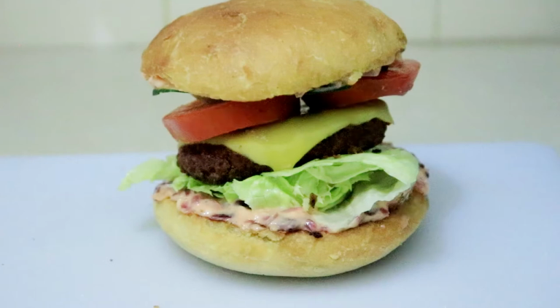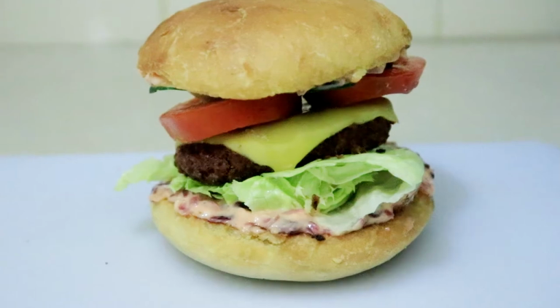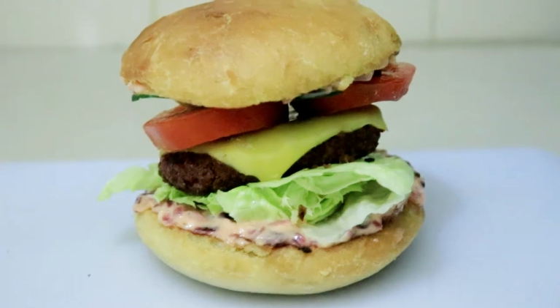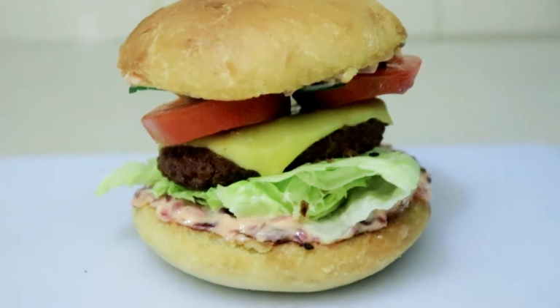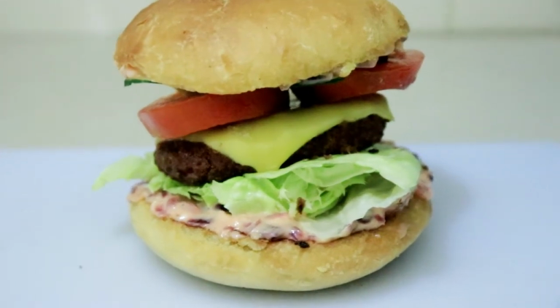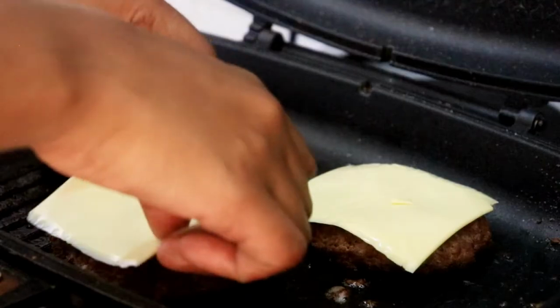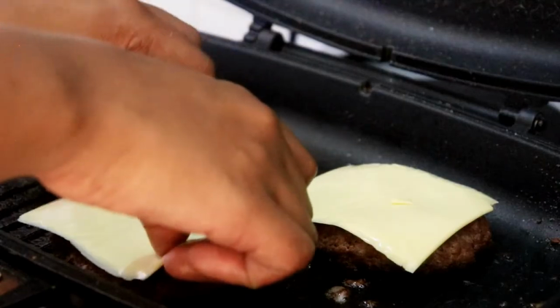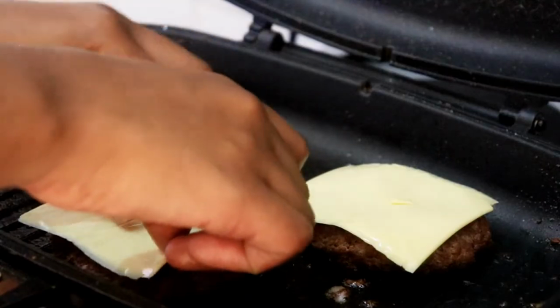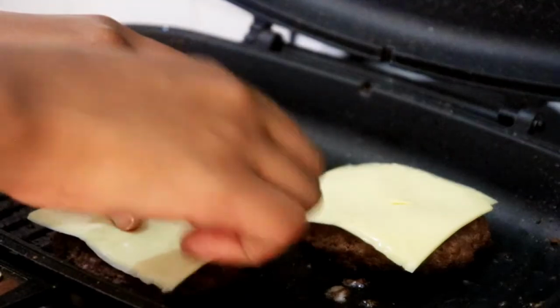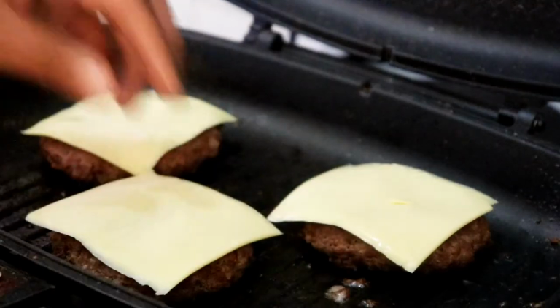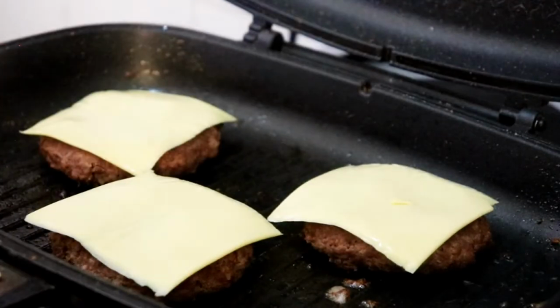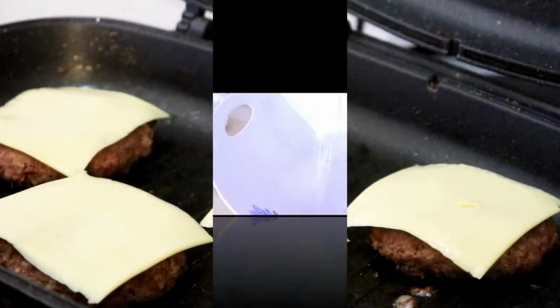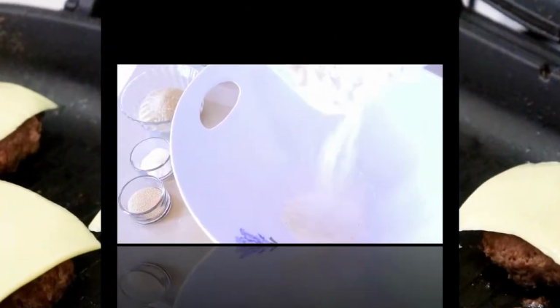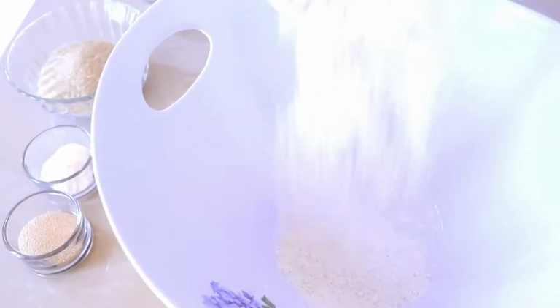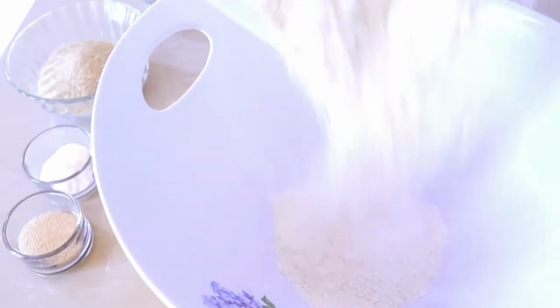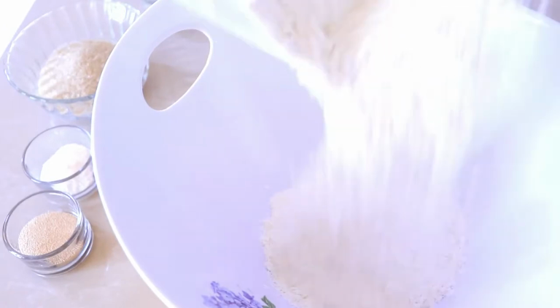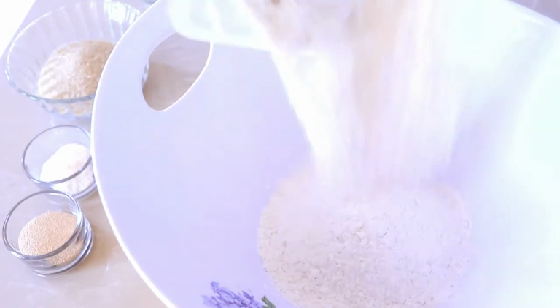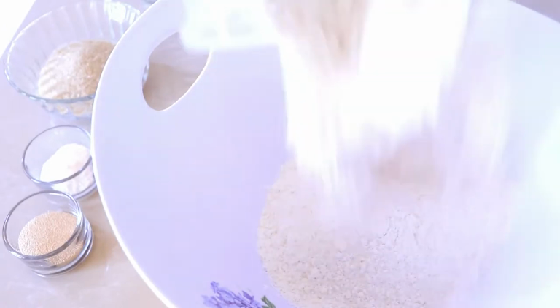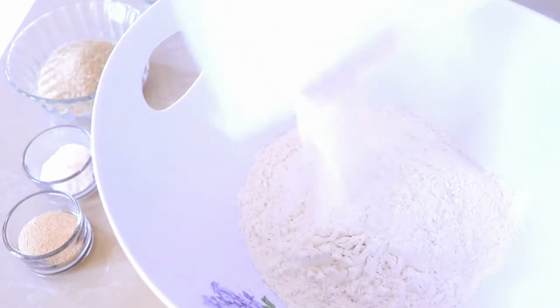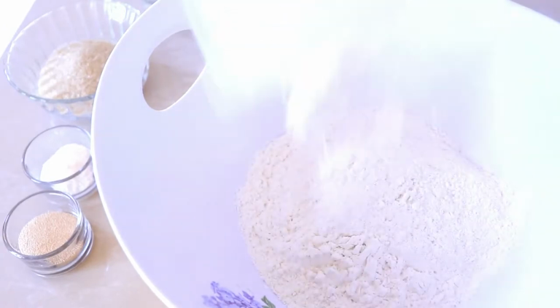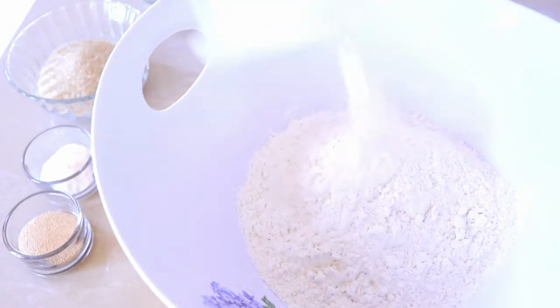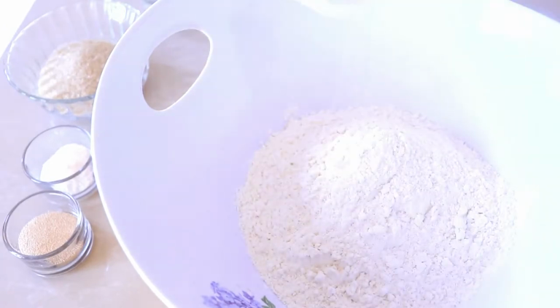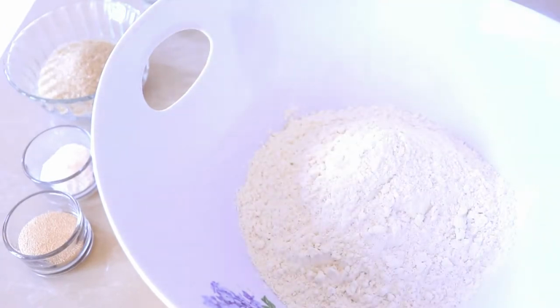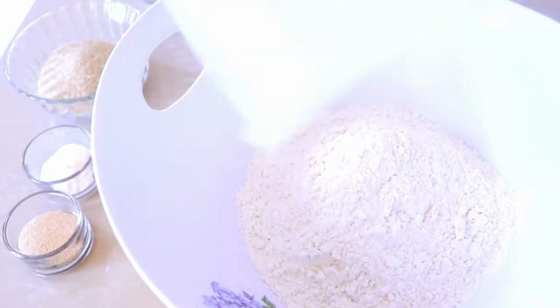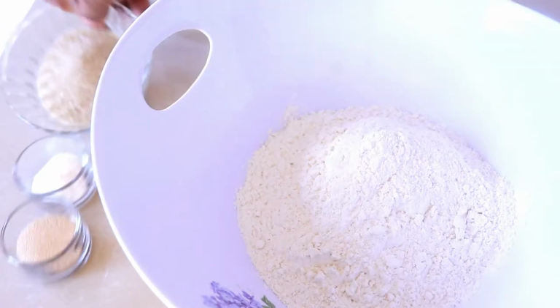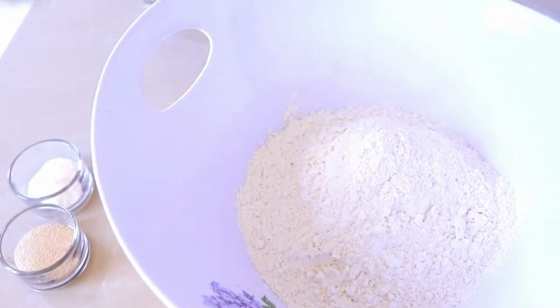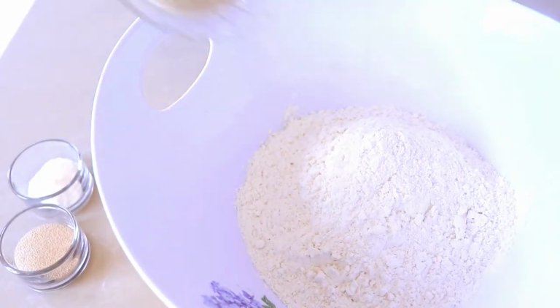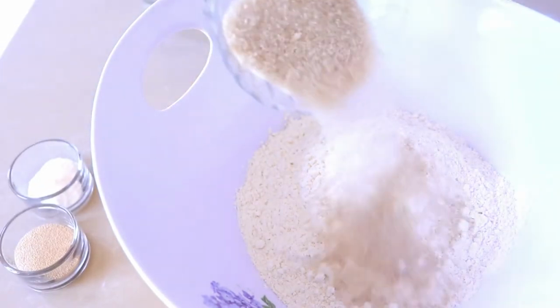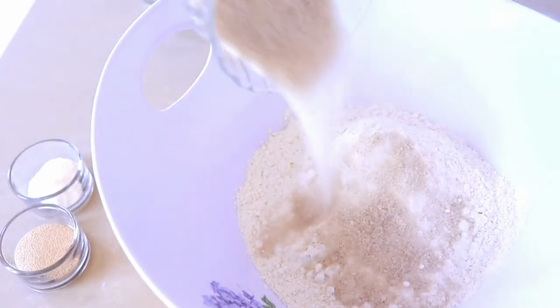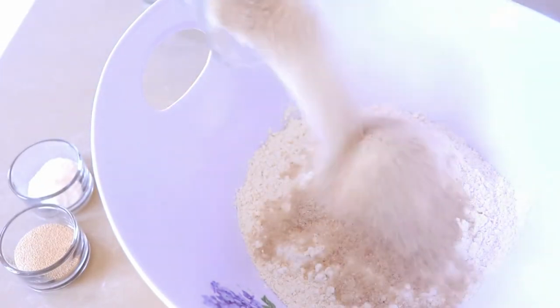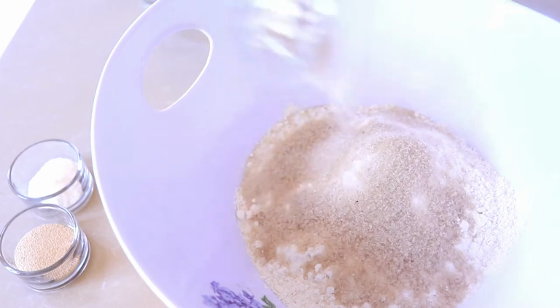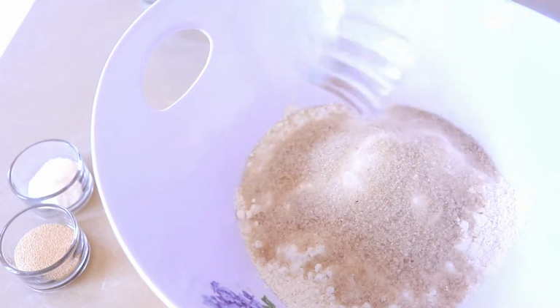Hi everyone, welcome back to my channel, hope you guys are doing well. Today I want to make a very delicious burger, so let's get started. I'm going to start by making the buns.